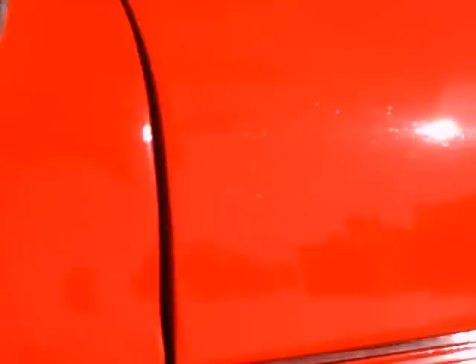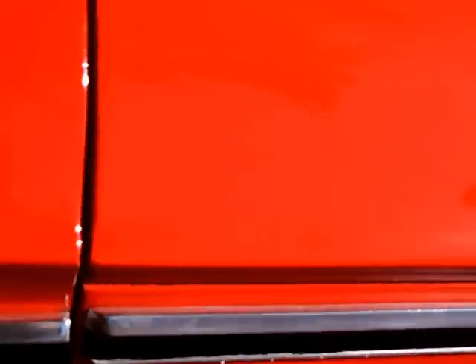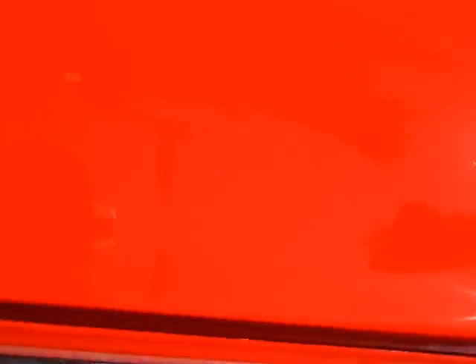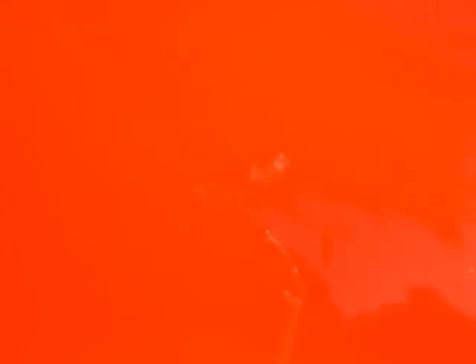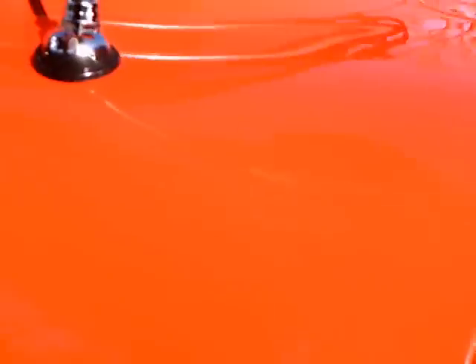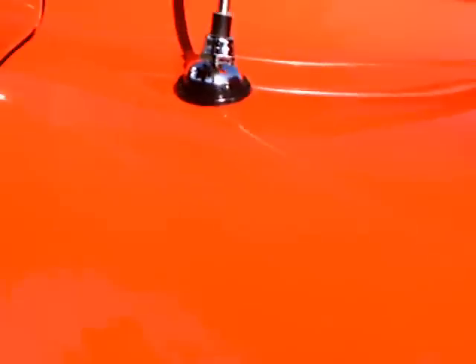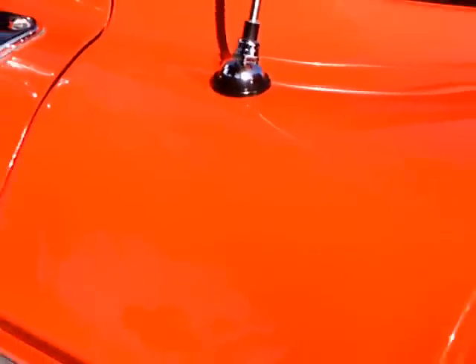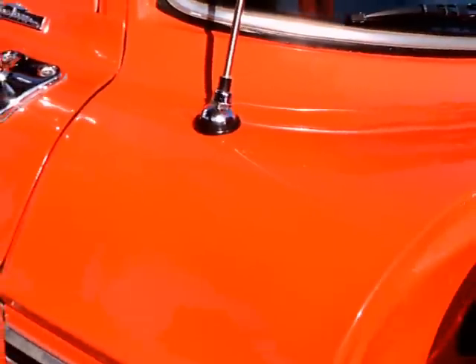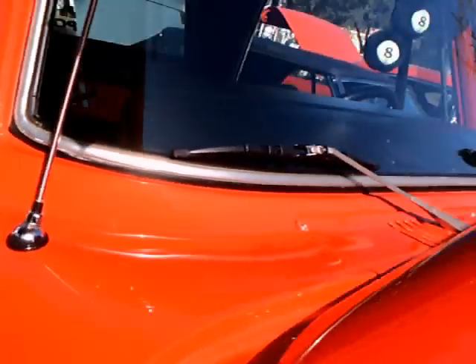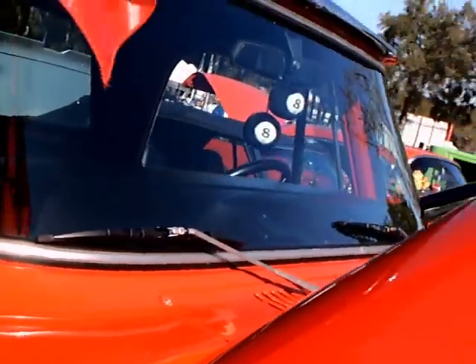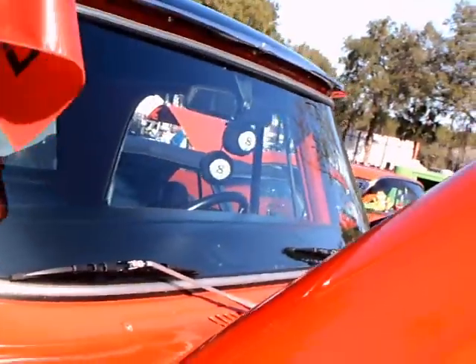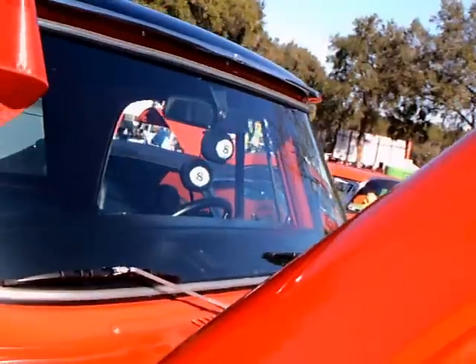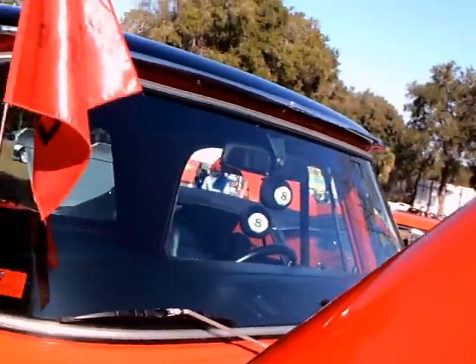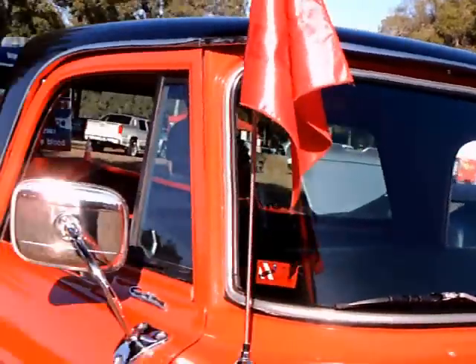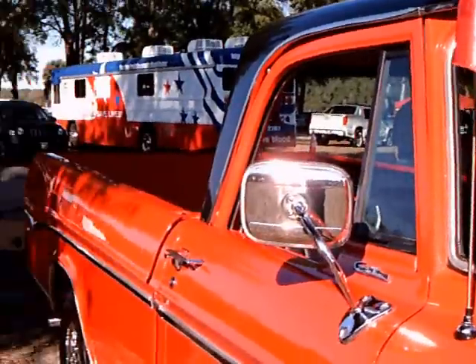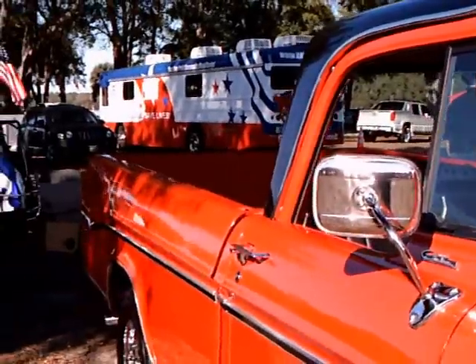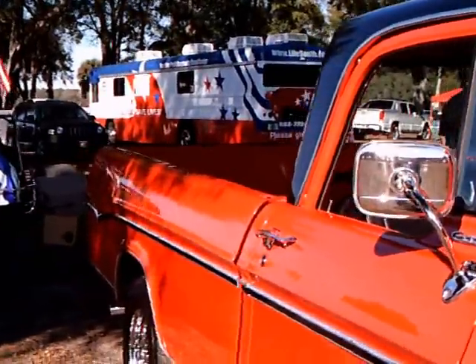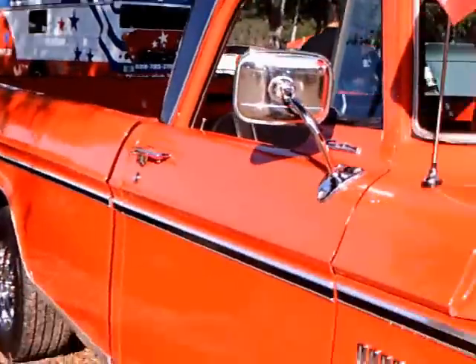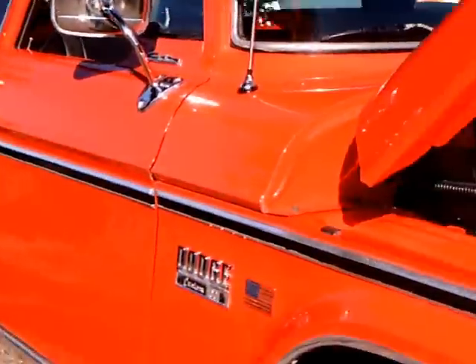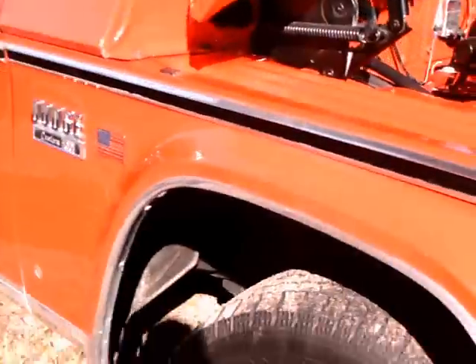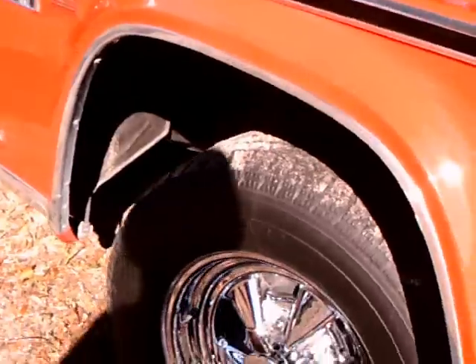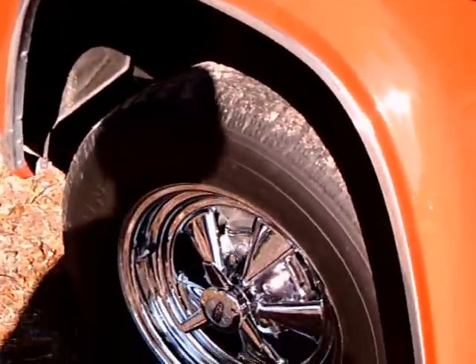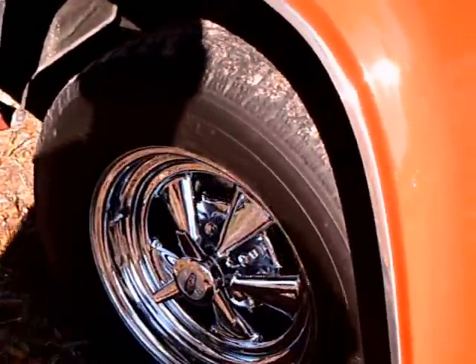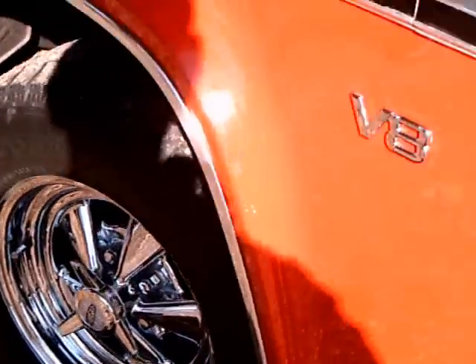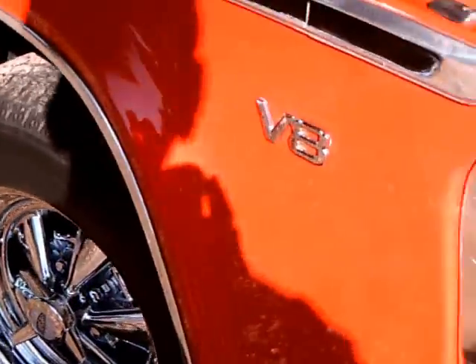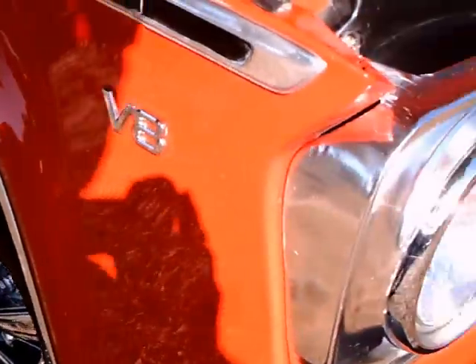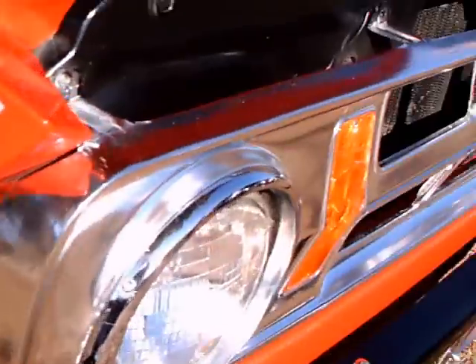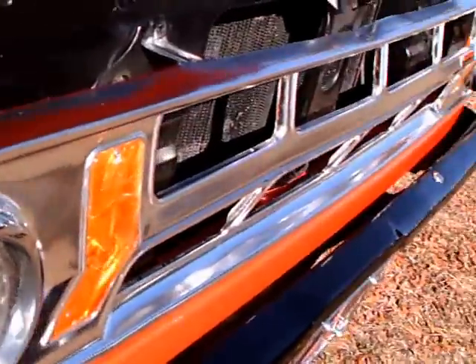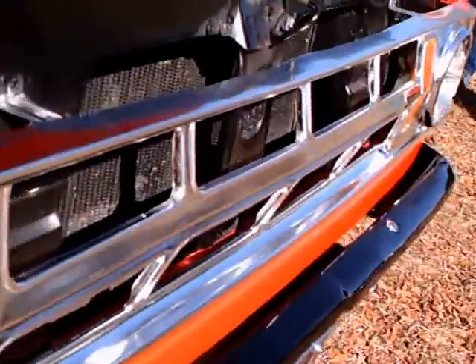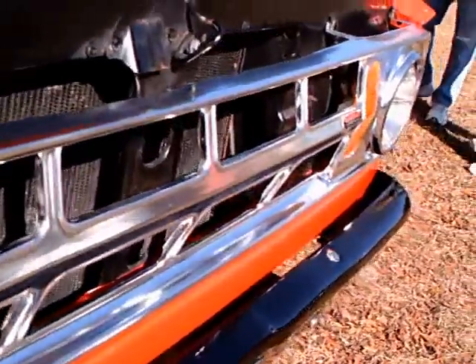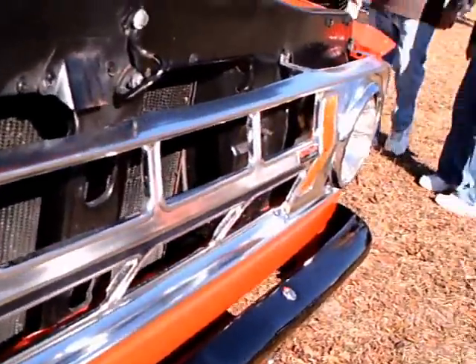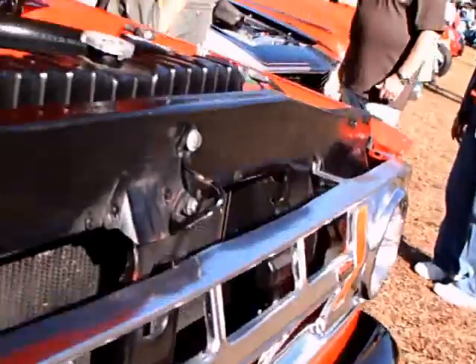You saw a little thing there on the dash called 'About the Dodge Boys.' That was popular in their ads at the time. A lot of them wore white 10-gallon hats, as I remember.